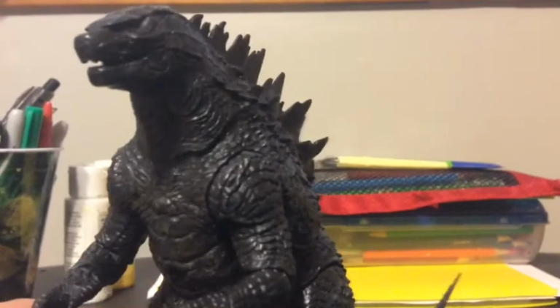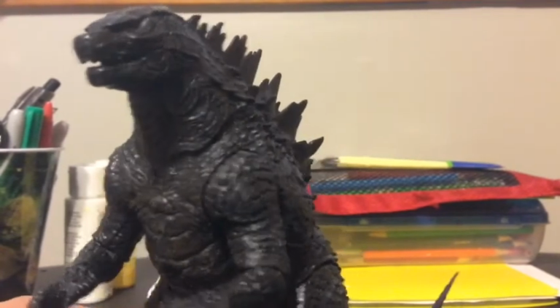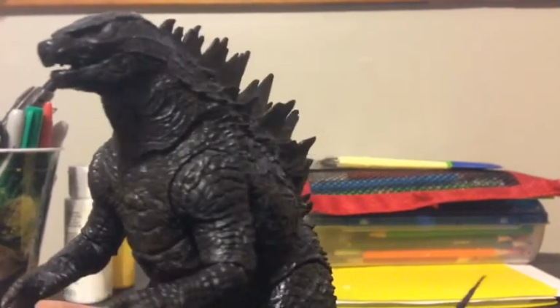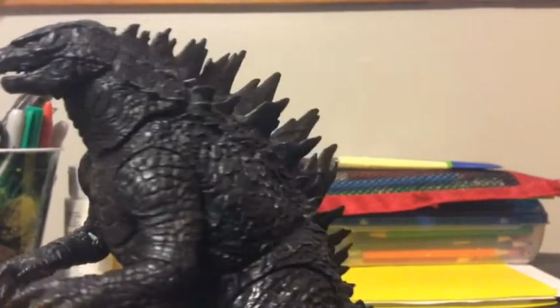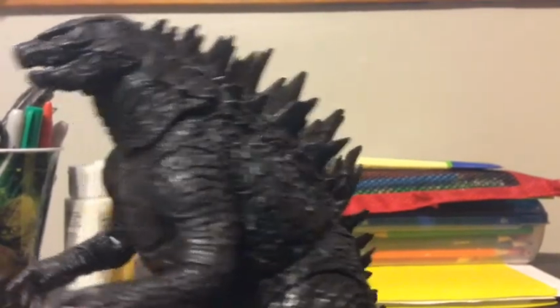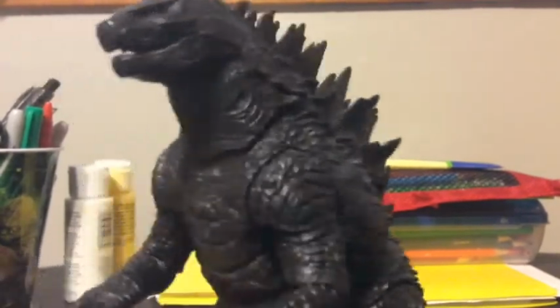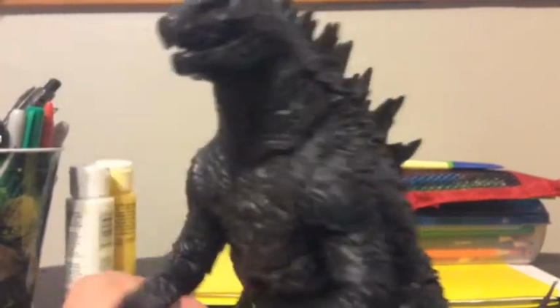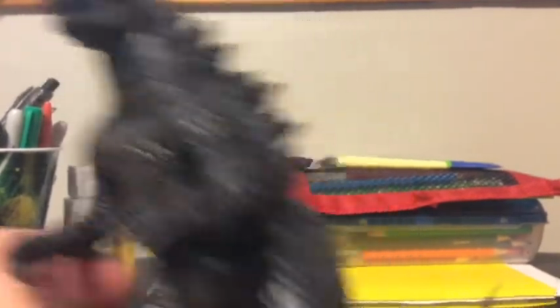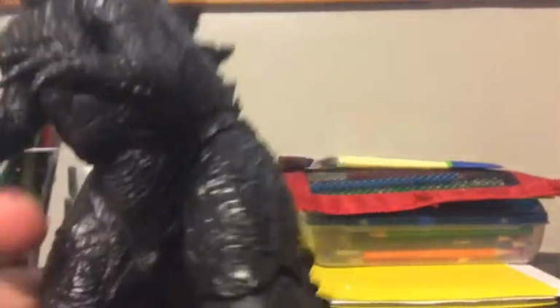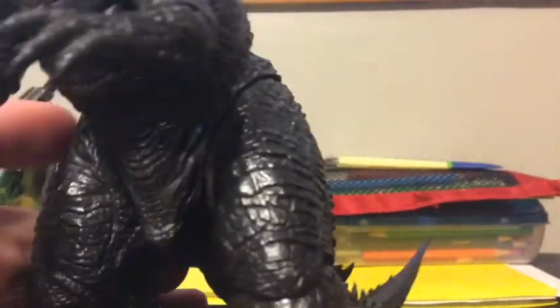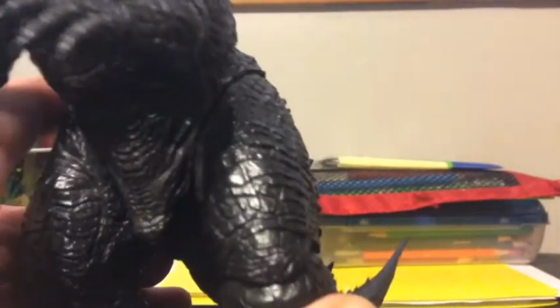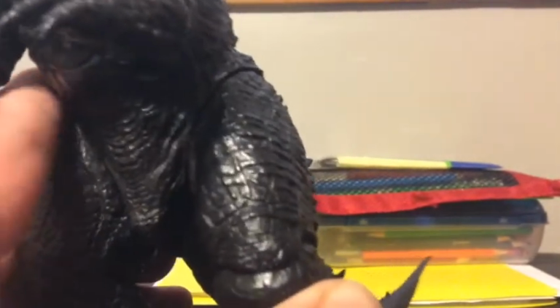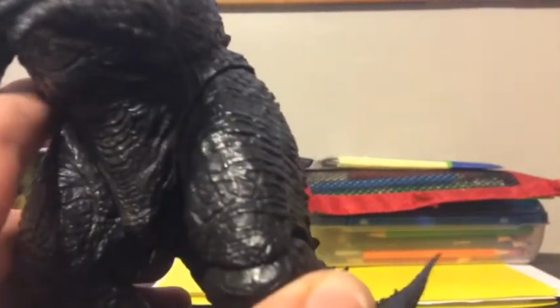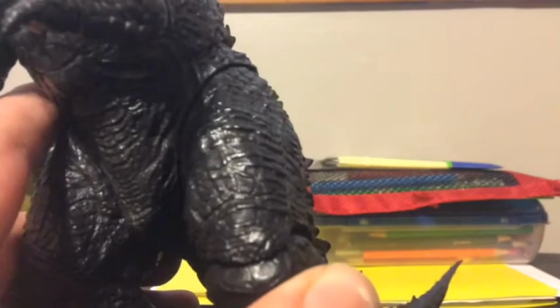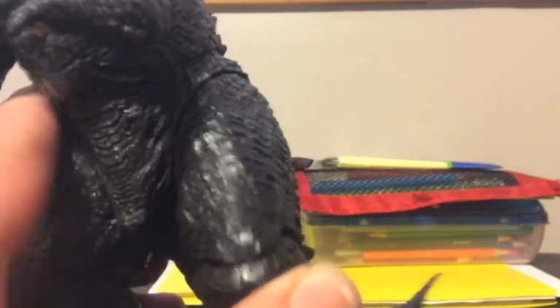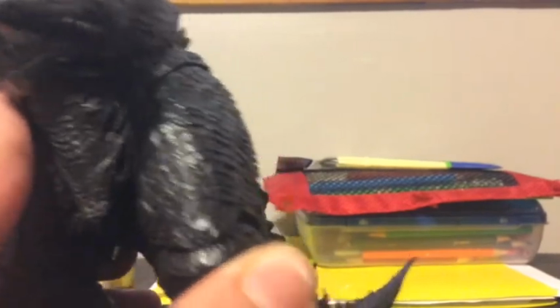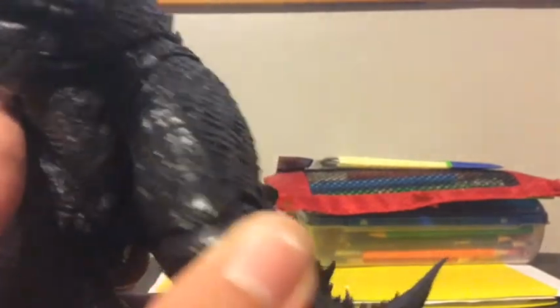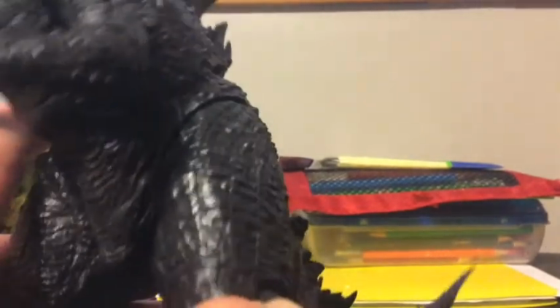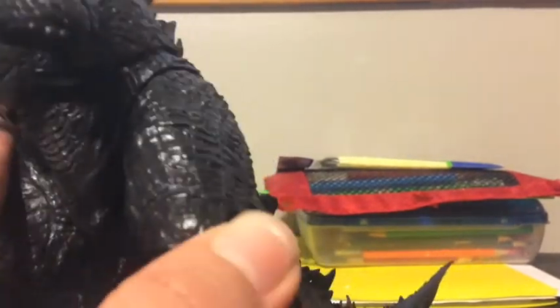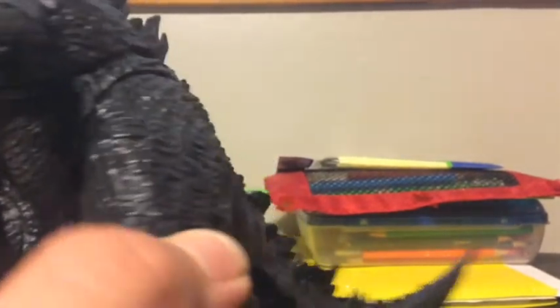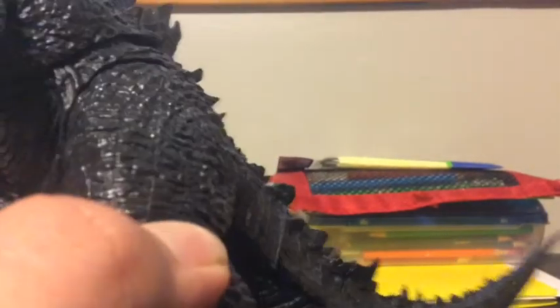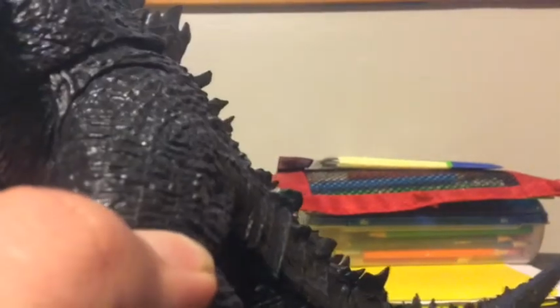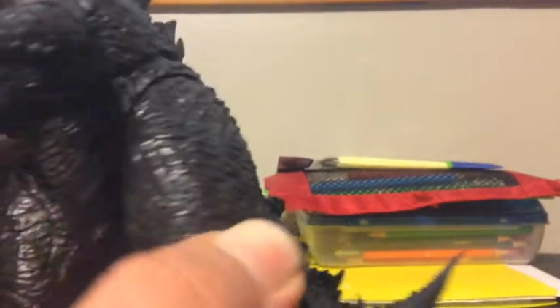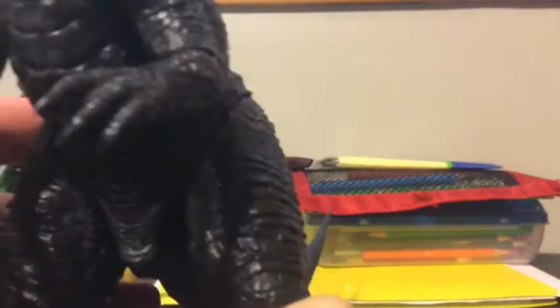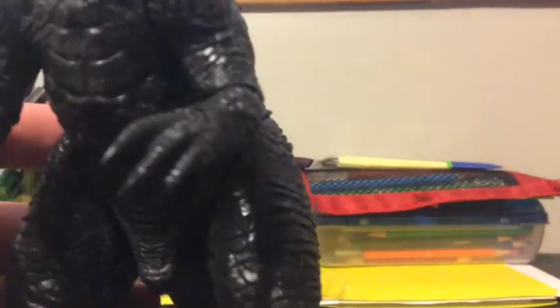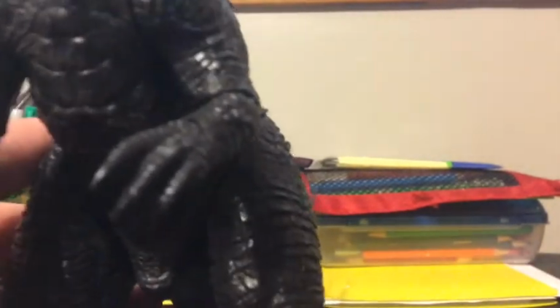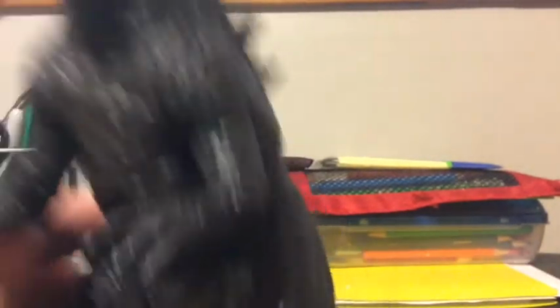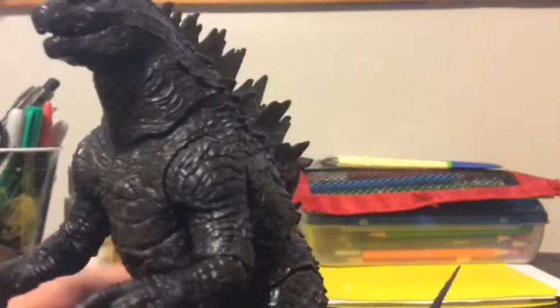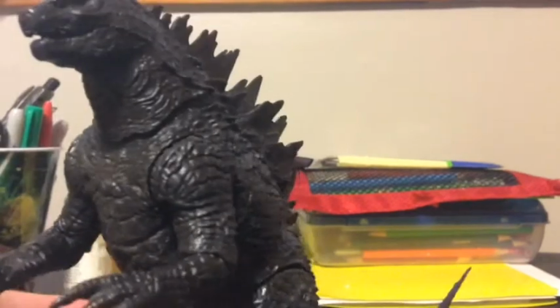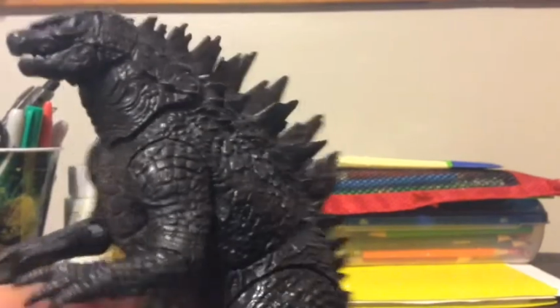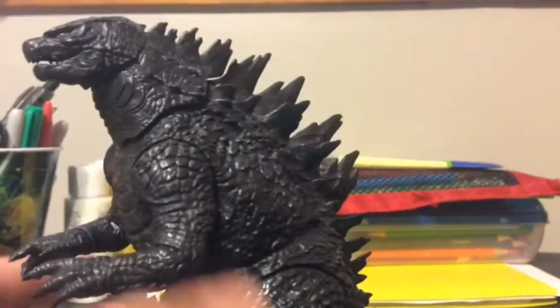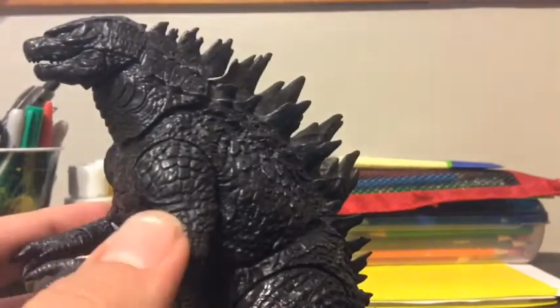And then we've got the sculpting on the legs. The sculpting on the legs looks really good and accurate. It just looks really good — the sculpt overall.